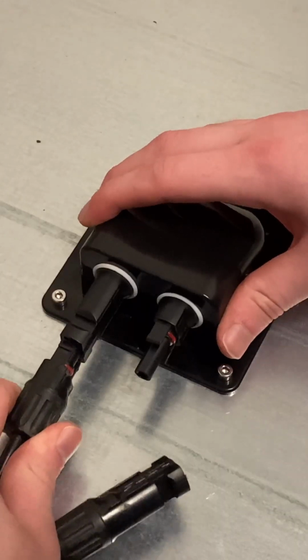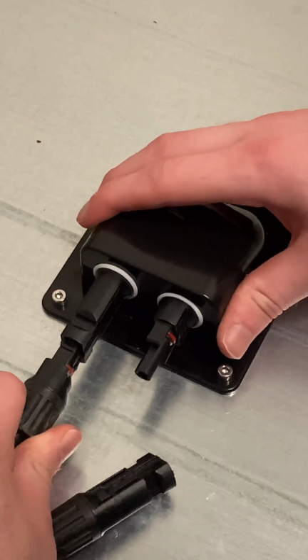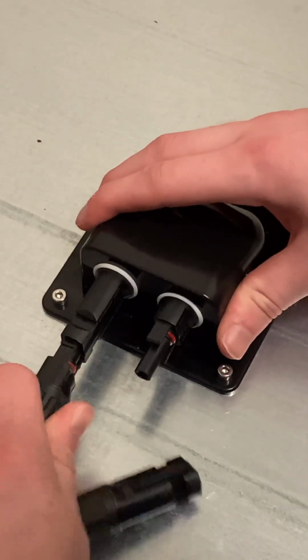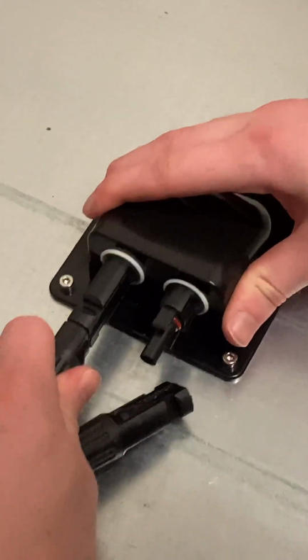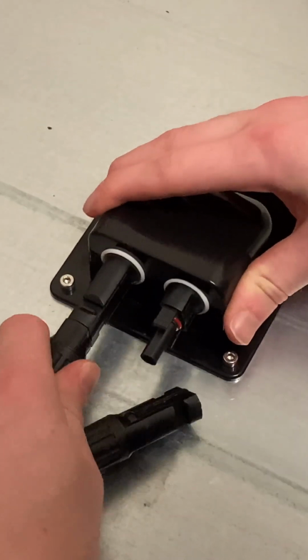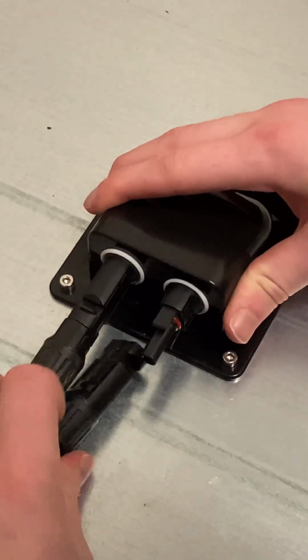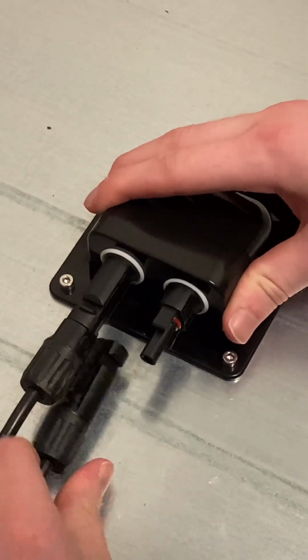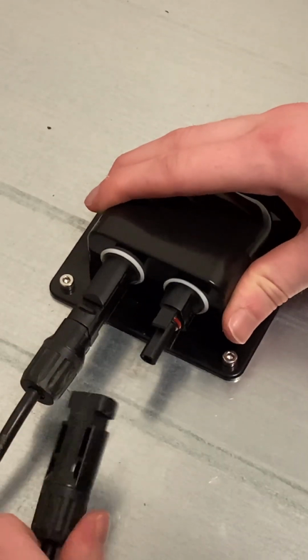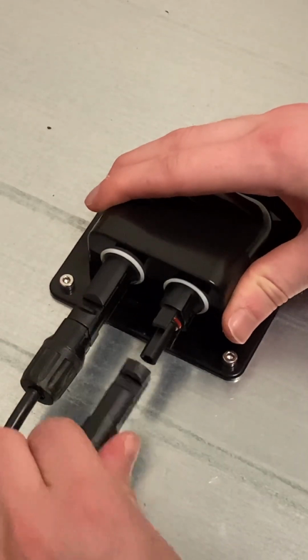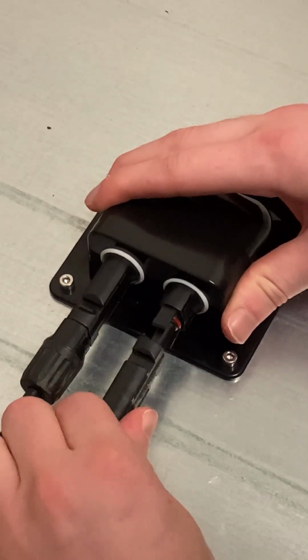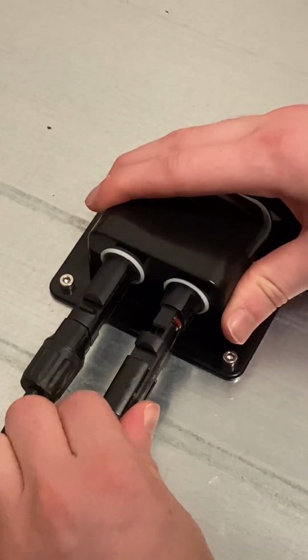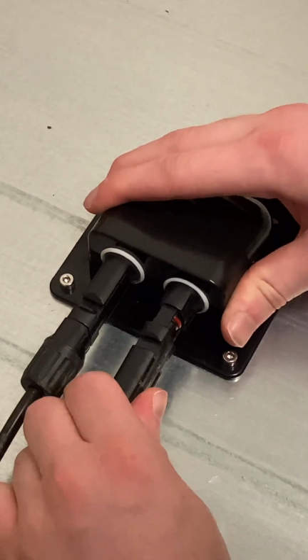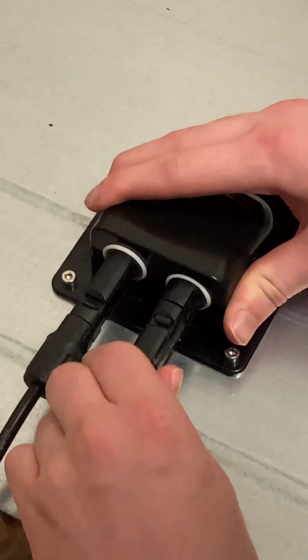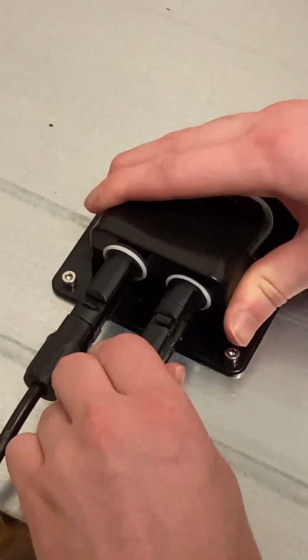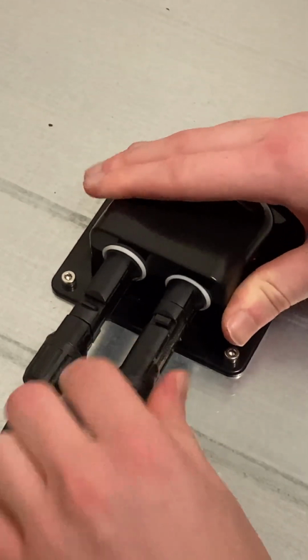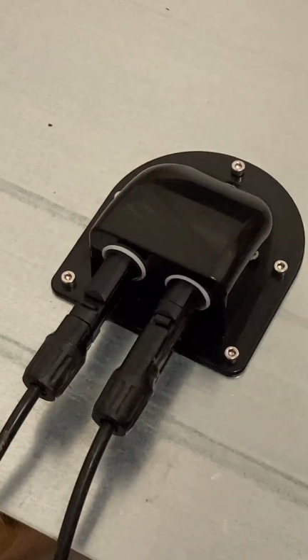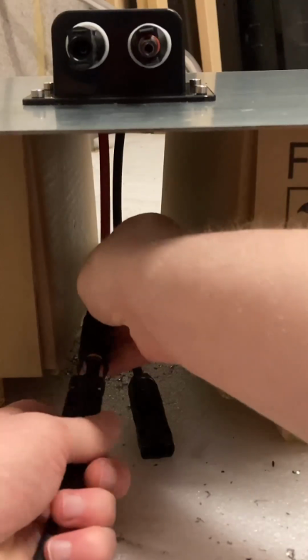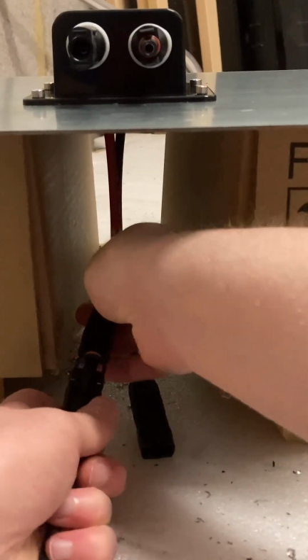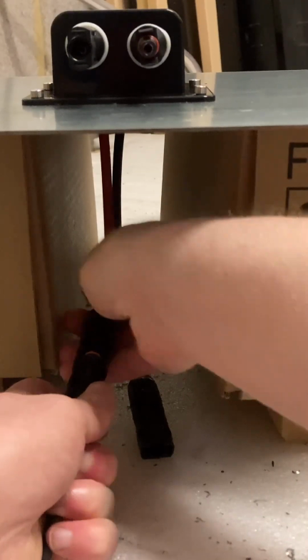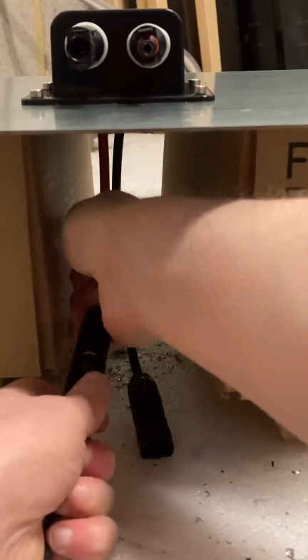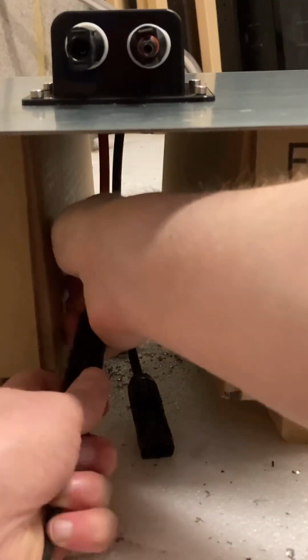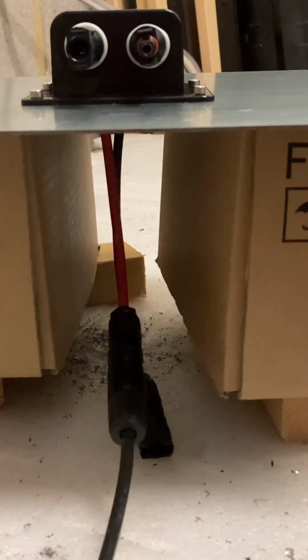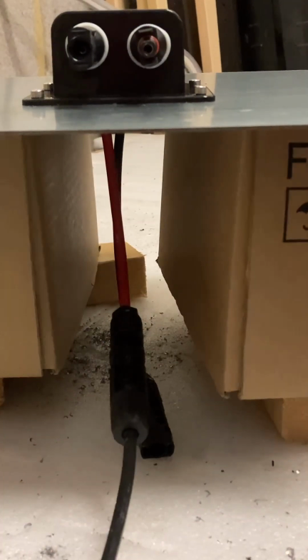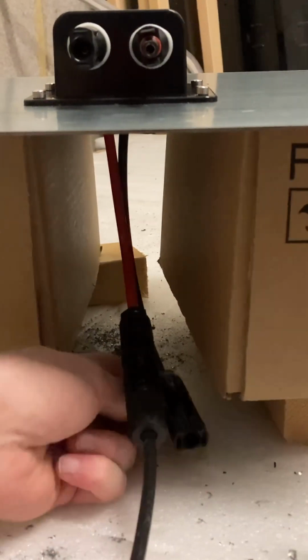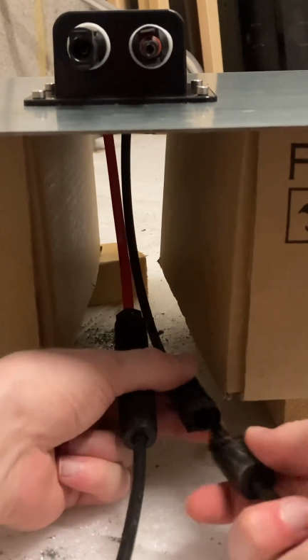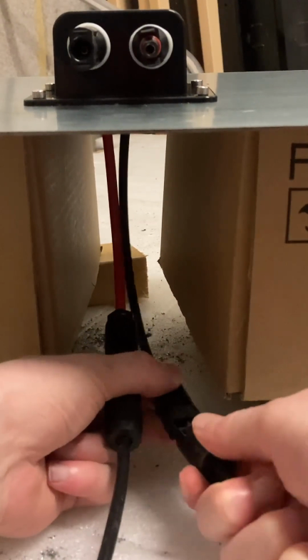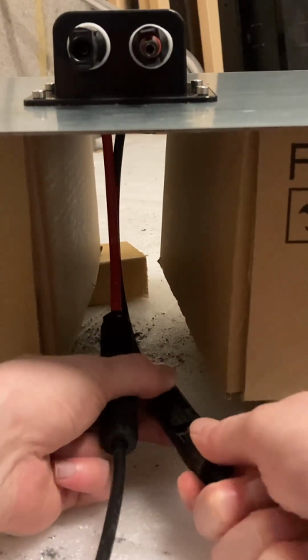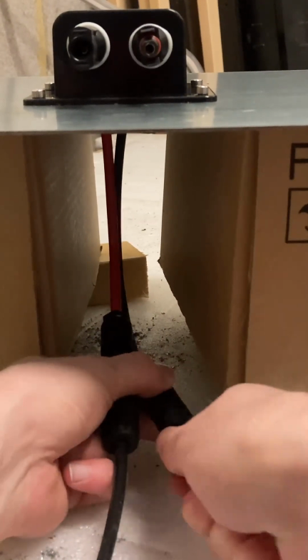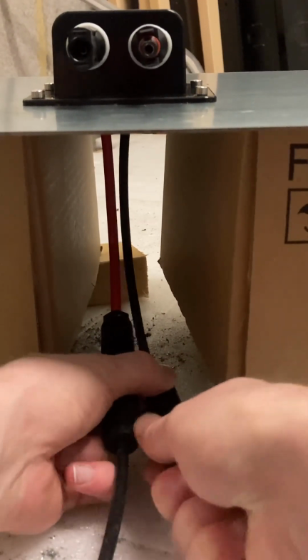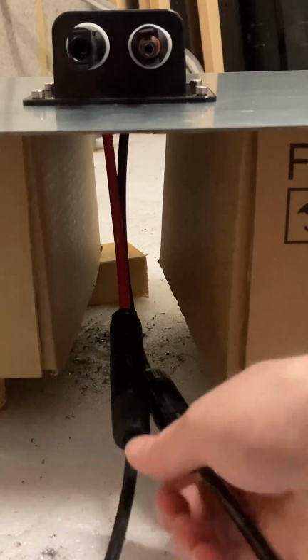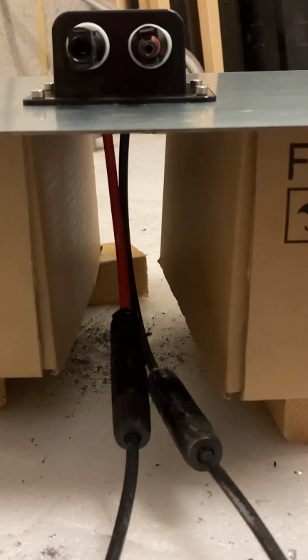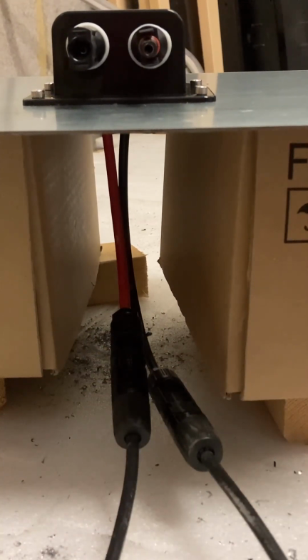Finally, now that the solar hood shunt is bolted down, all you need to do is connect your solar panels to the top connectors outside the van, and your solar extension cable to the bottom connectors inside the van.